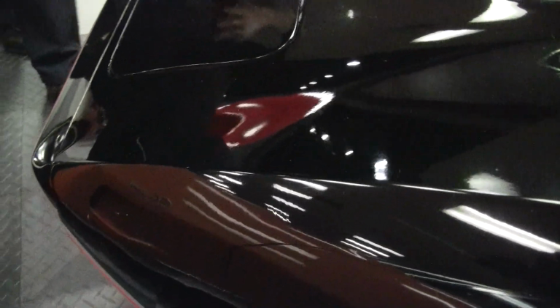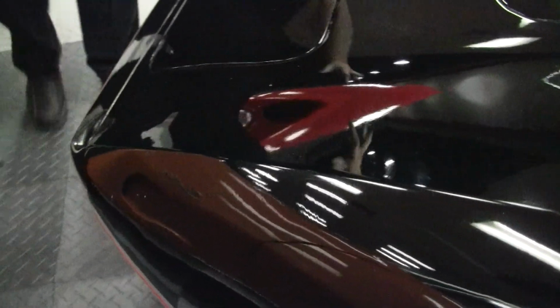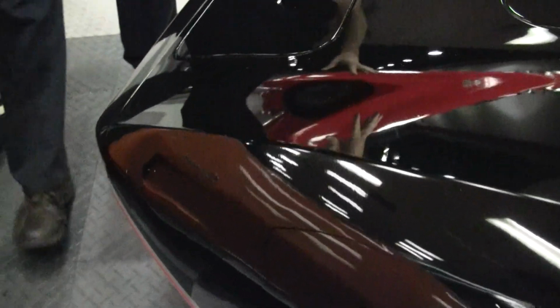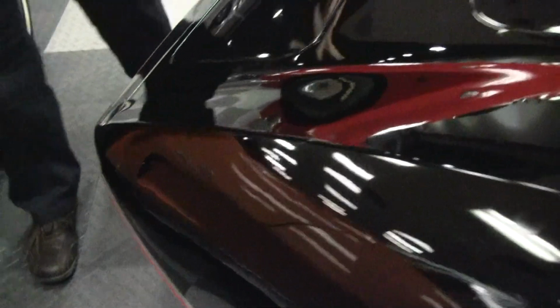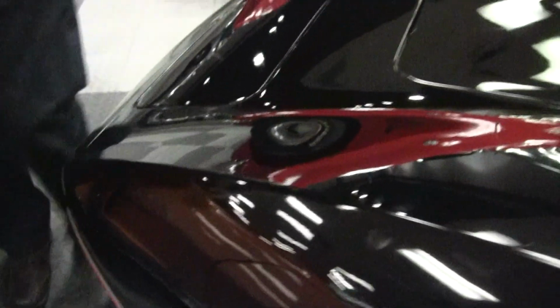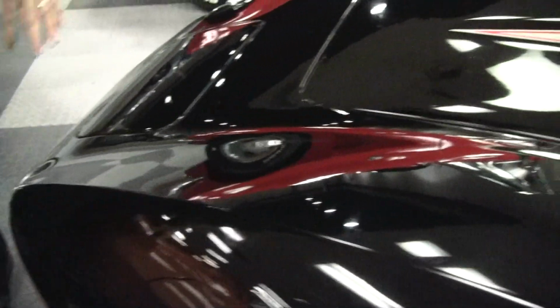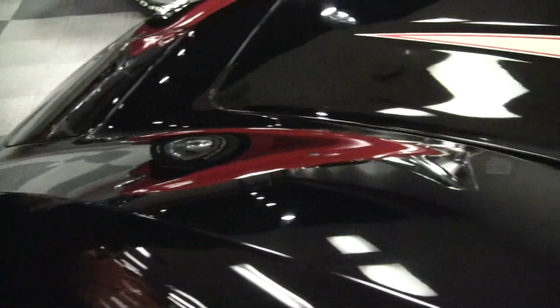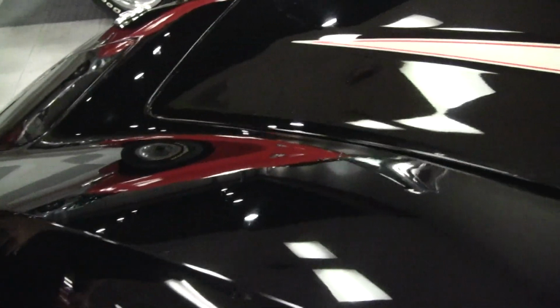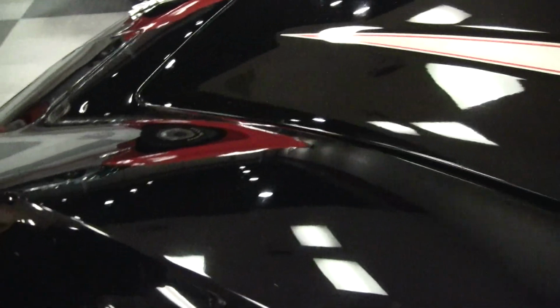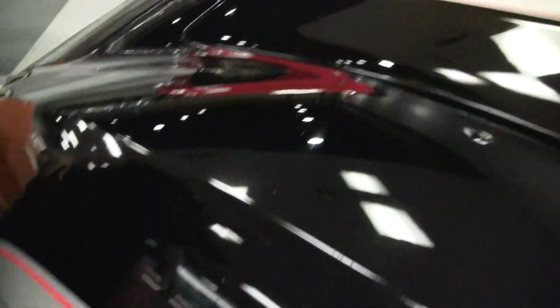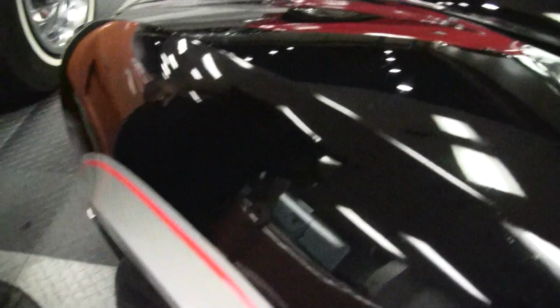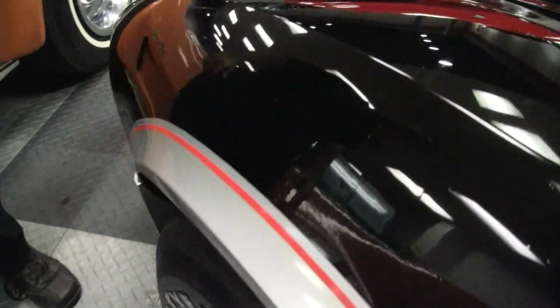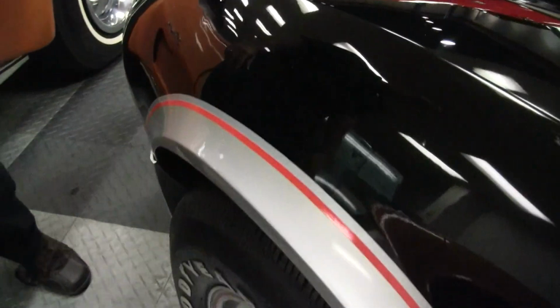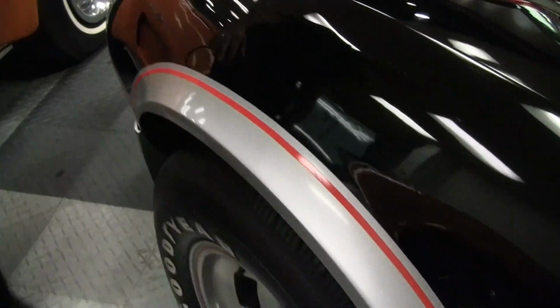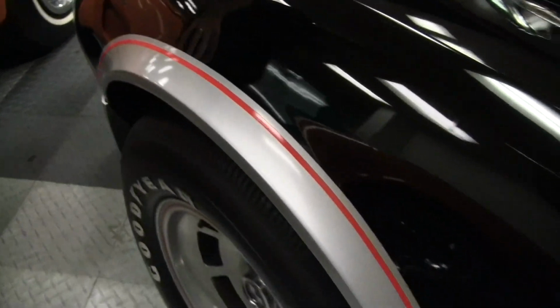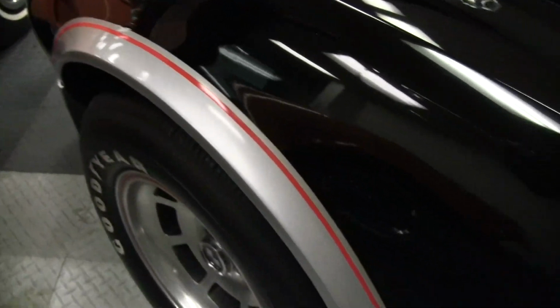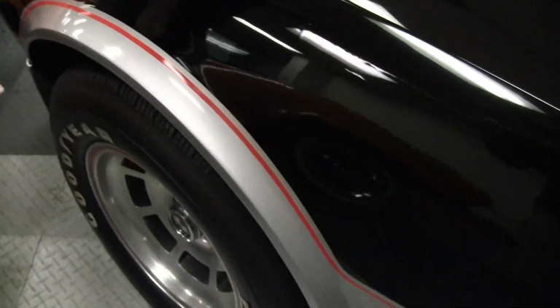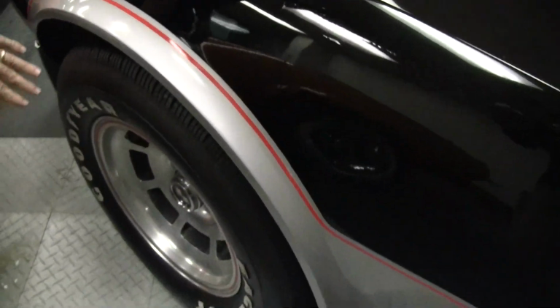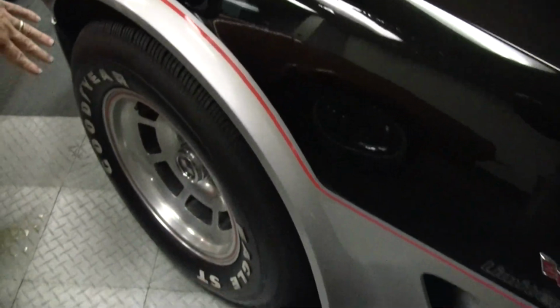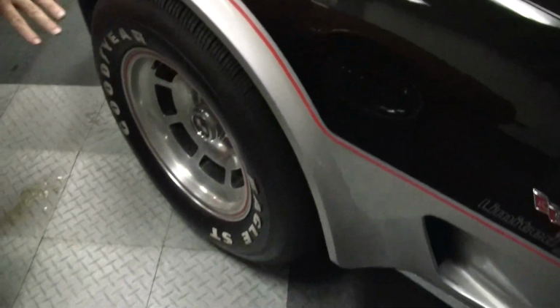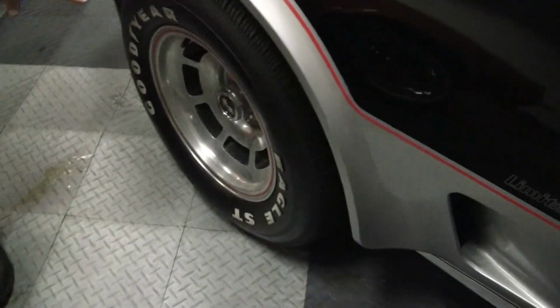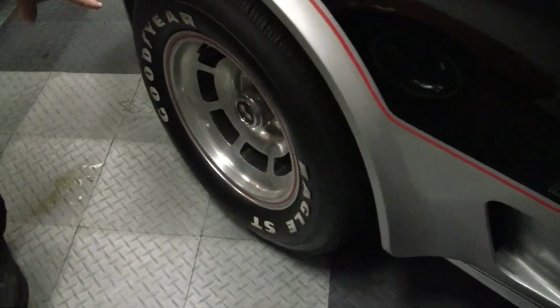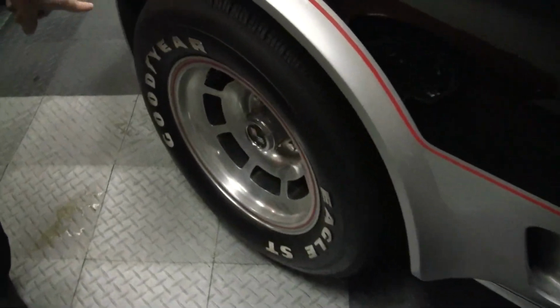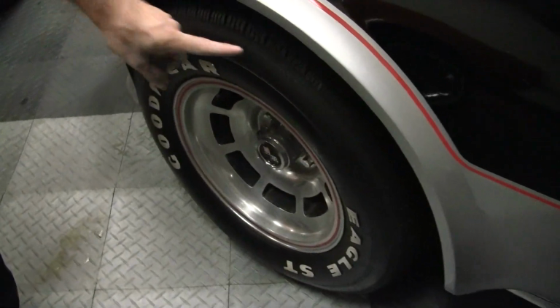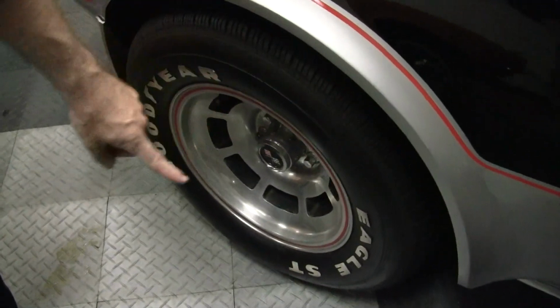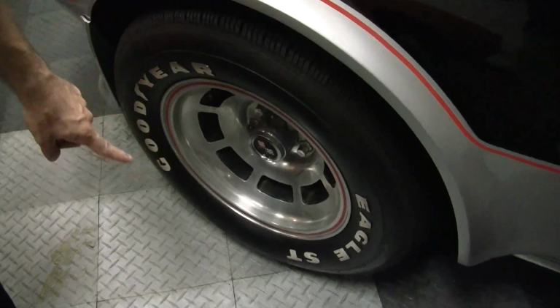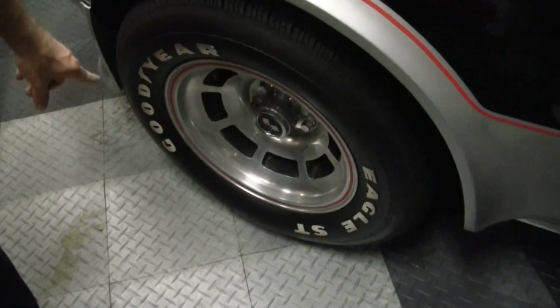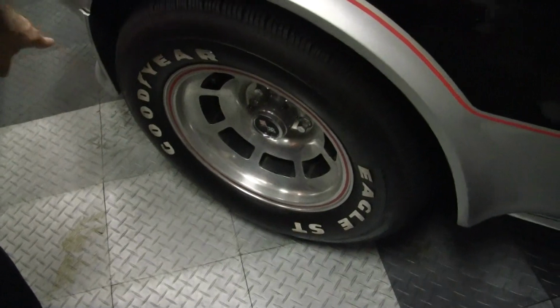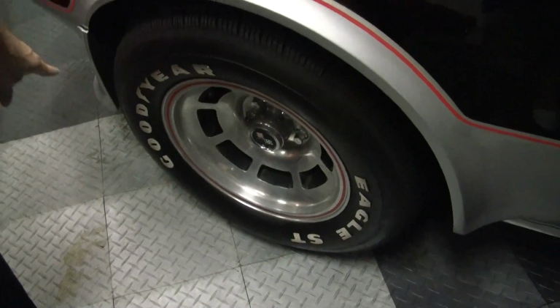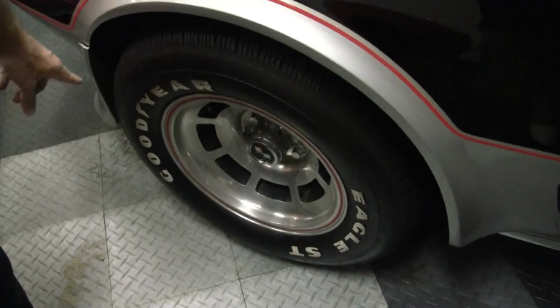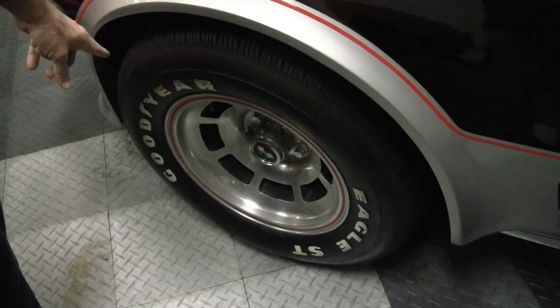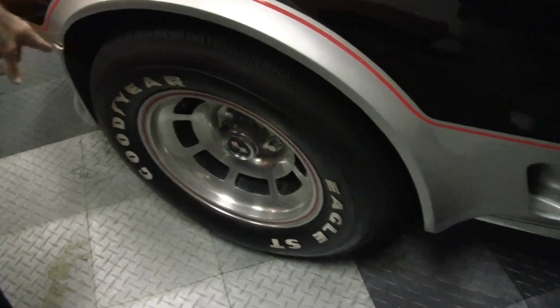Logos on the car are in excellent shape. Body panels are nice and straight. We do have nice wheels that are in very good shape as well.